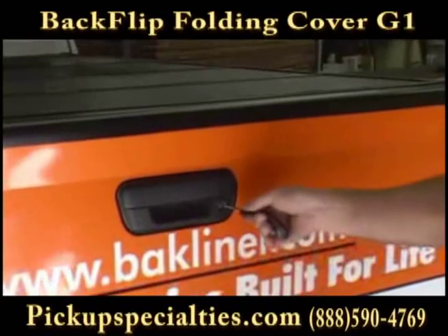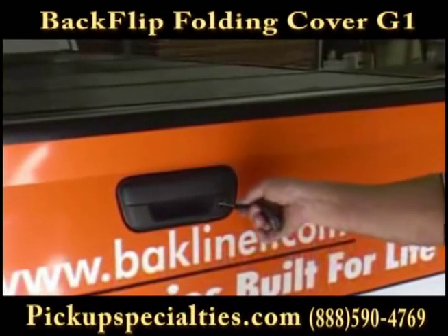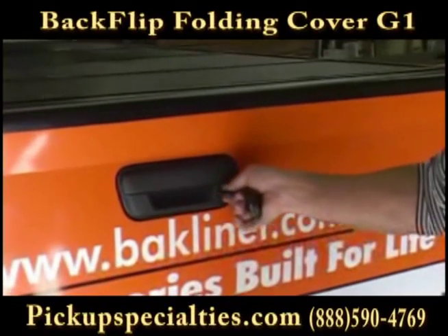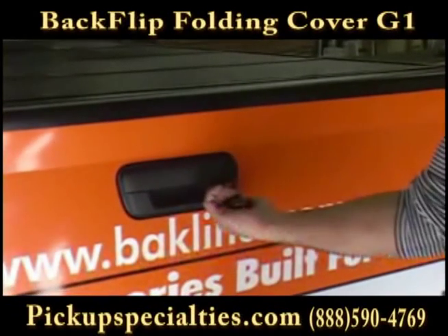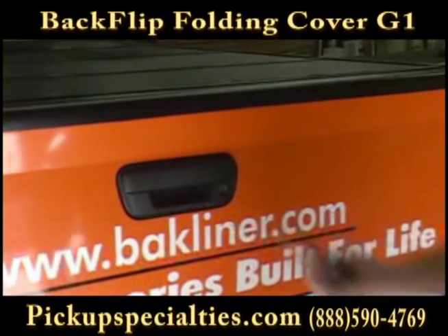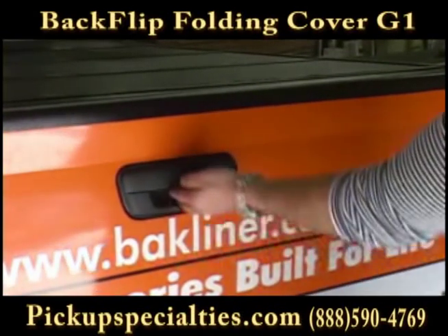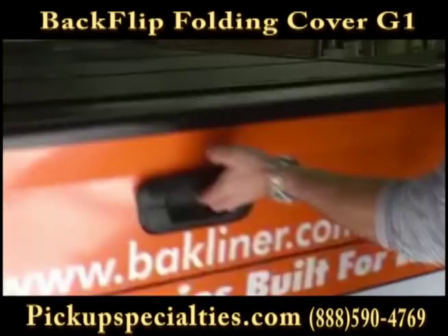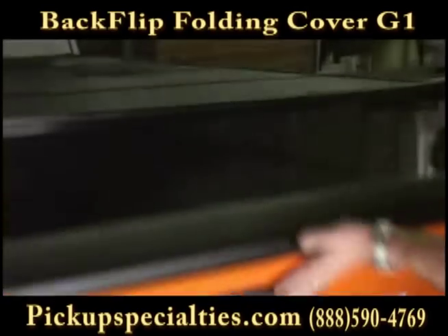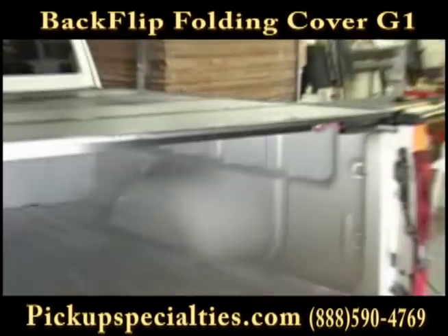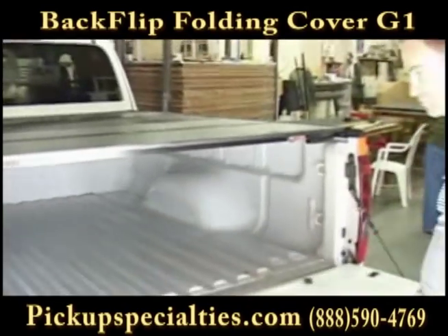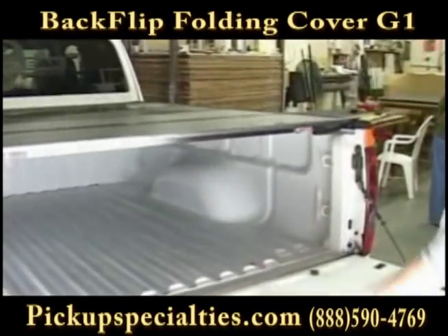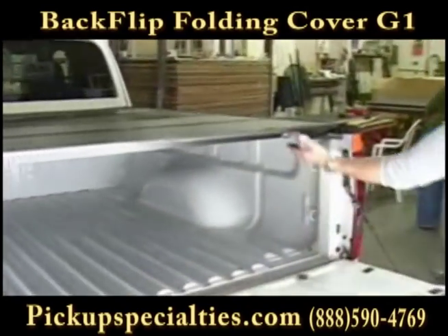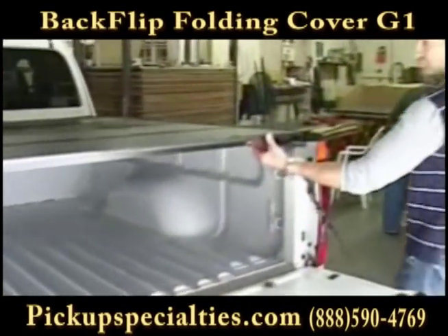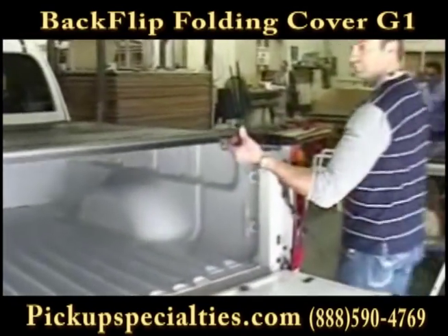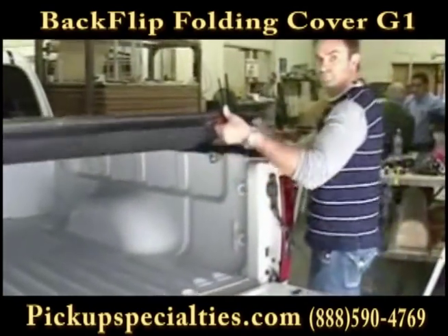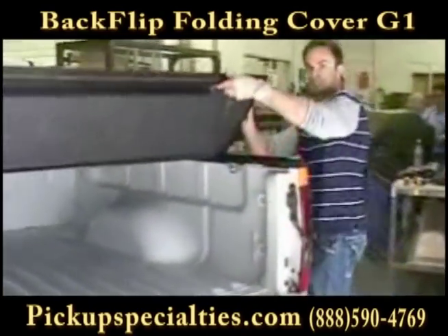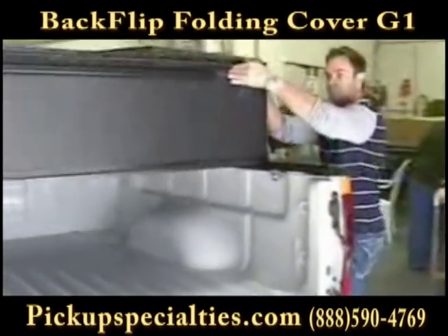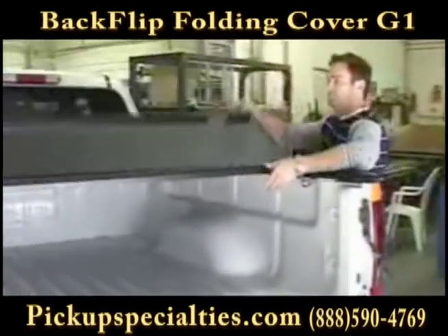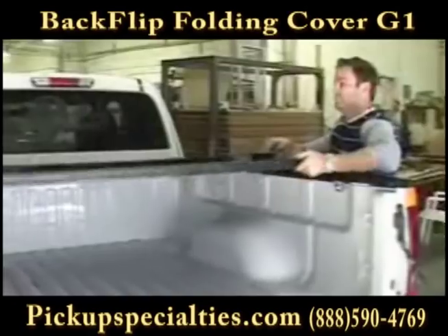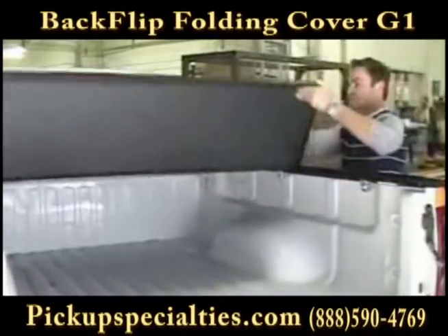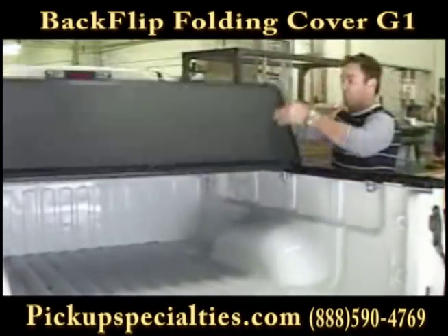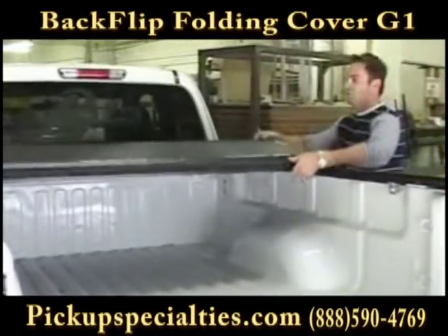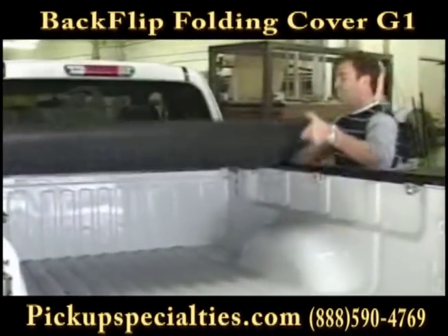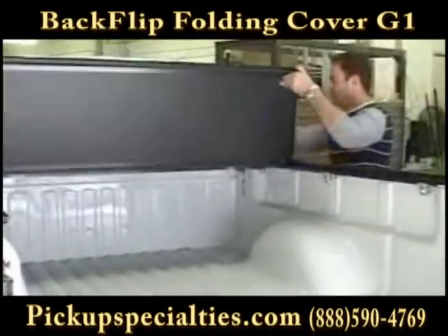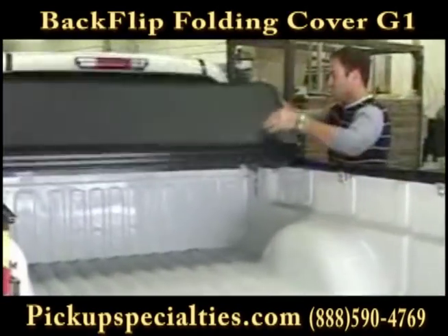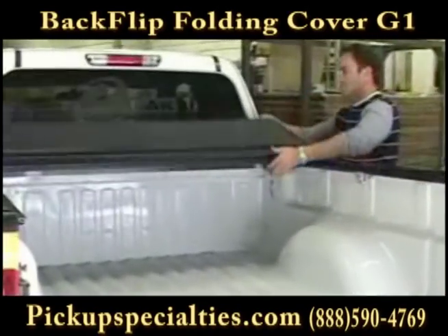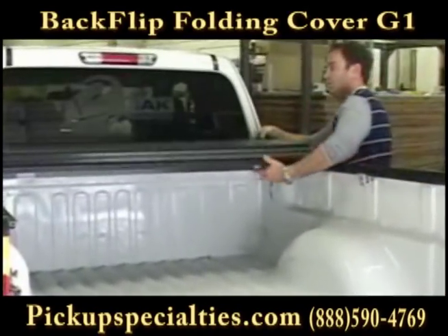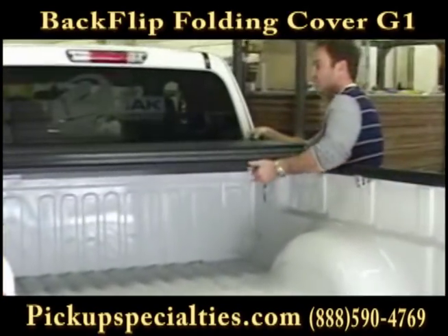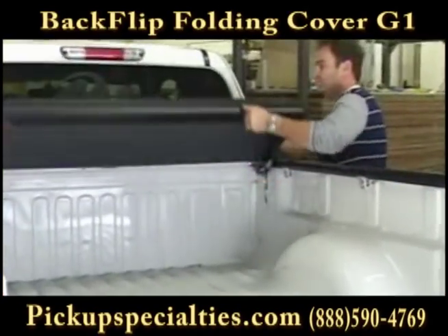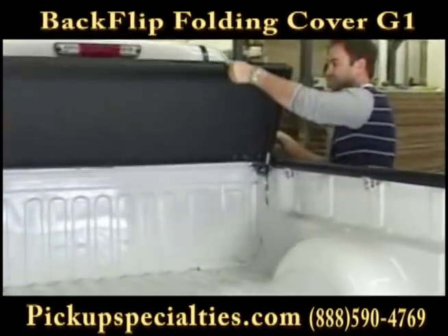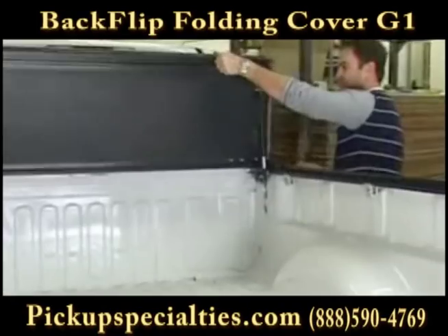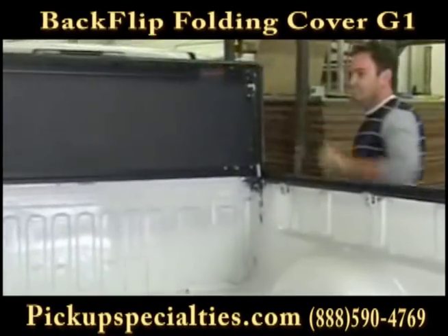Congratulations on the purchase of your new Backflip hard folding truck bed cover. The following video will walk you through the basic steps of installing your cover correctly for a lifetime of problem-free use.